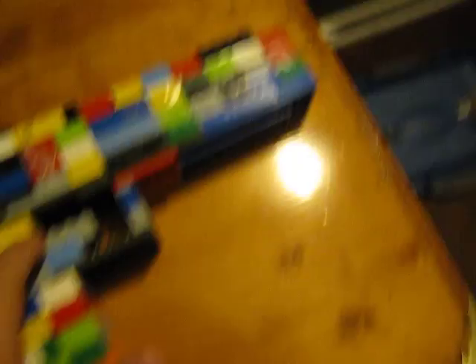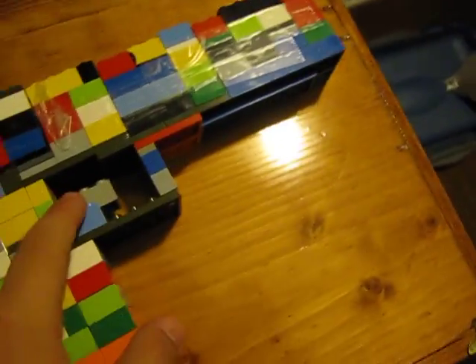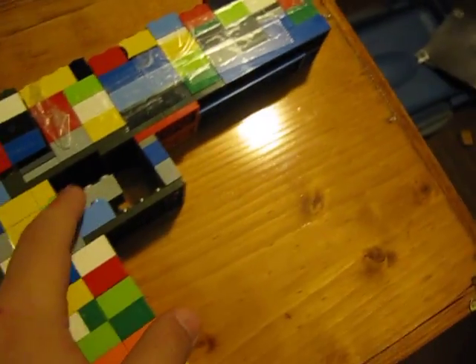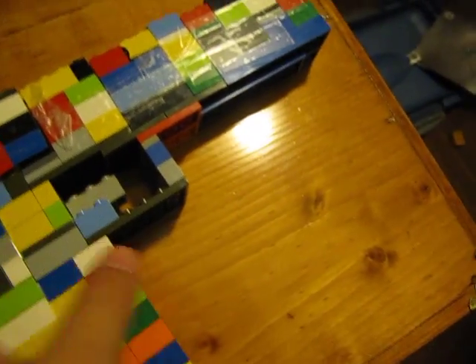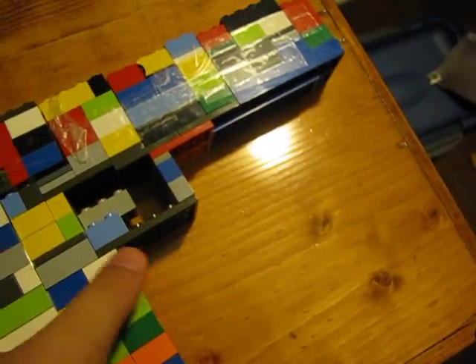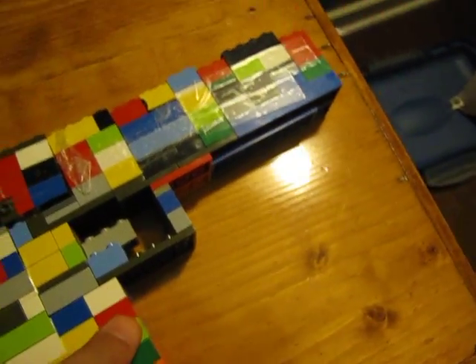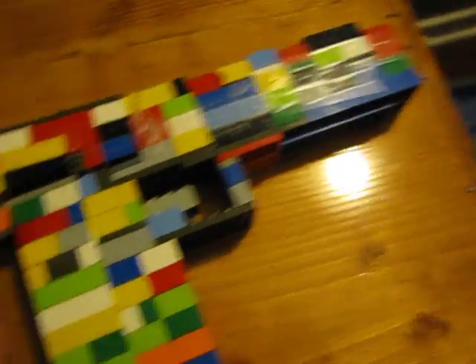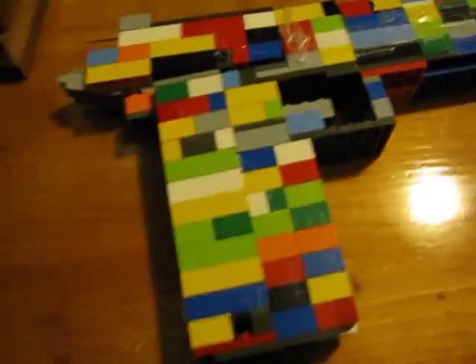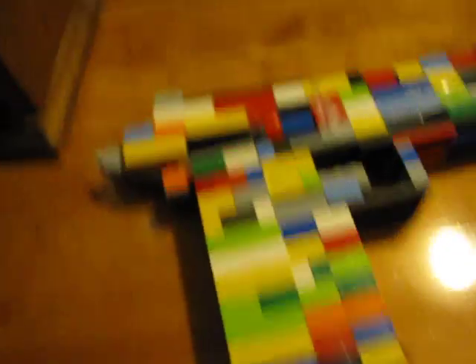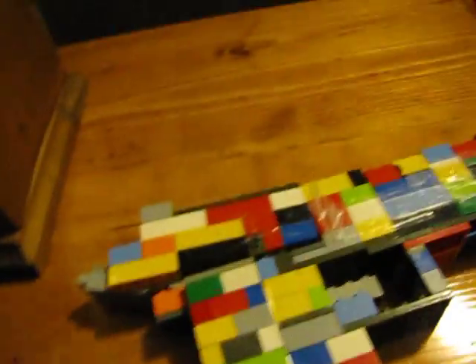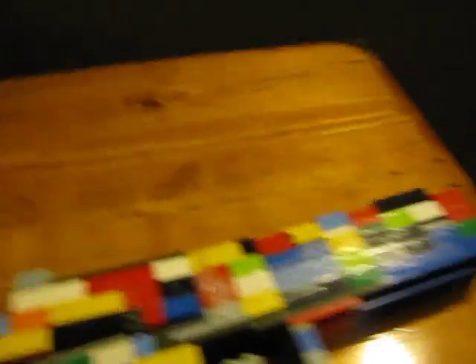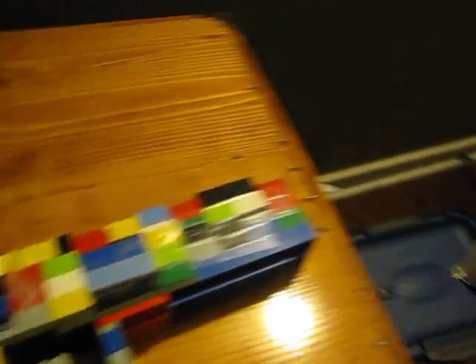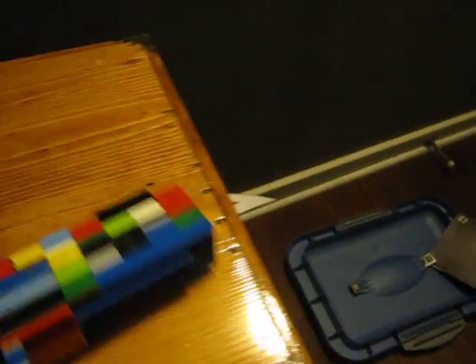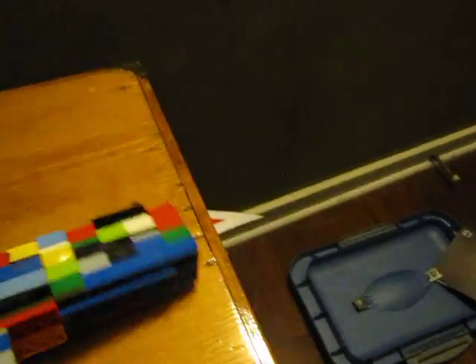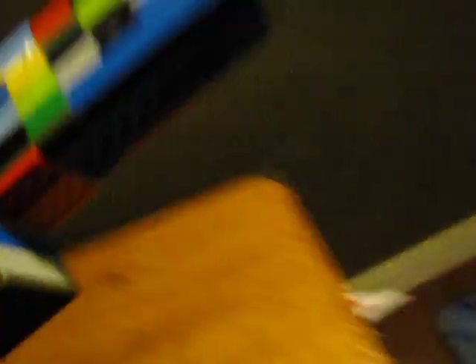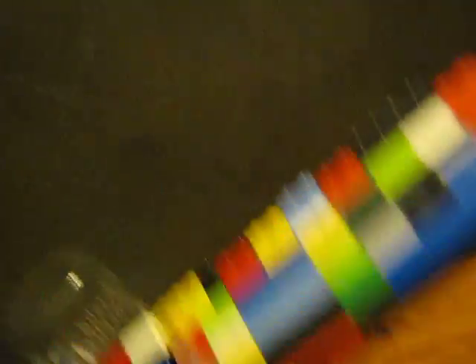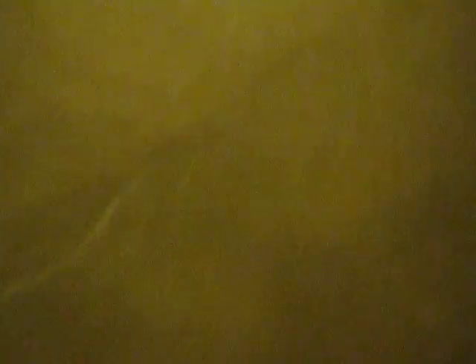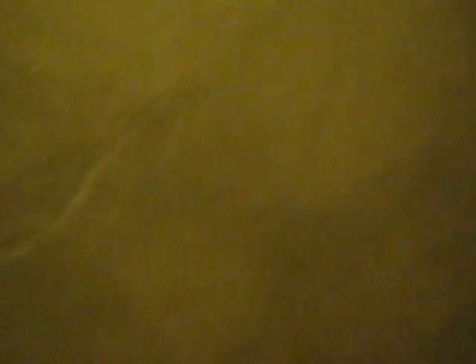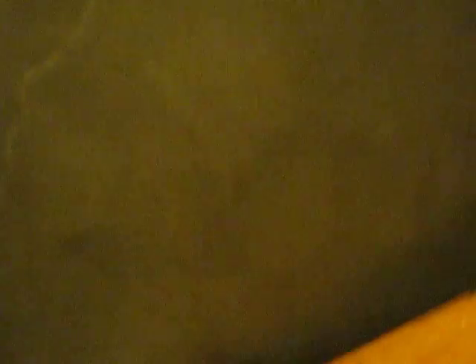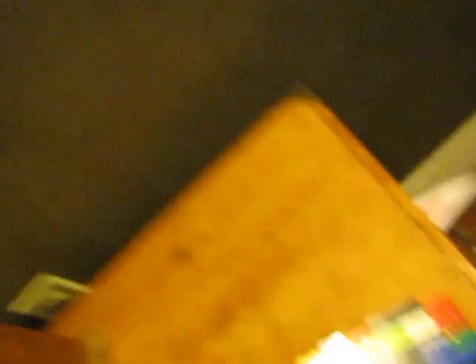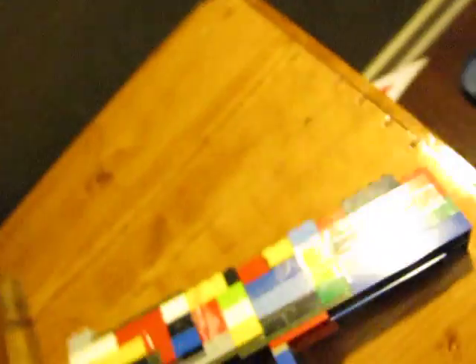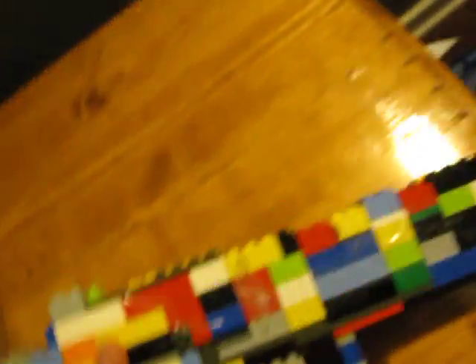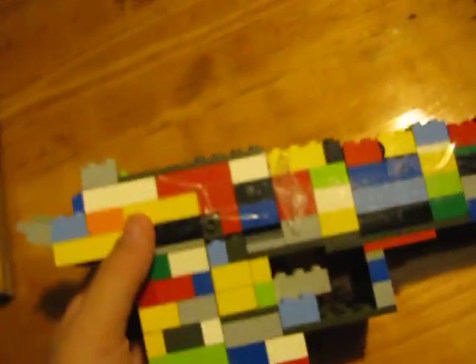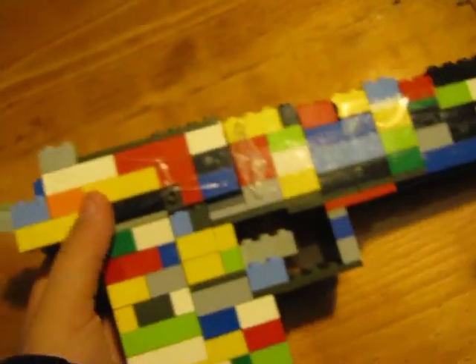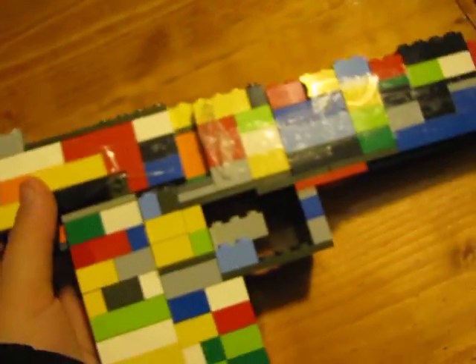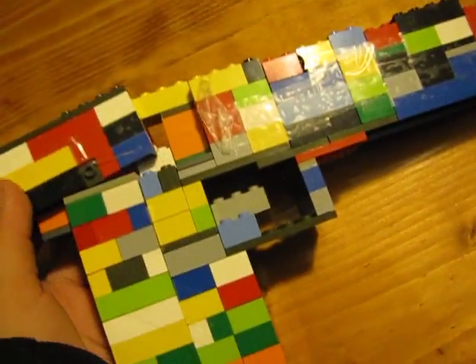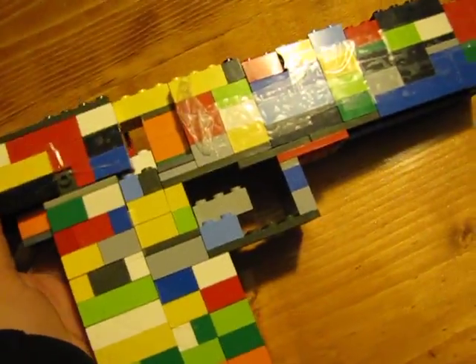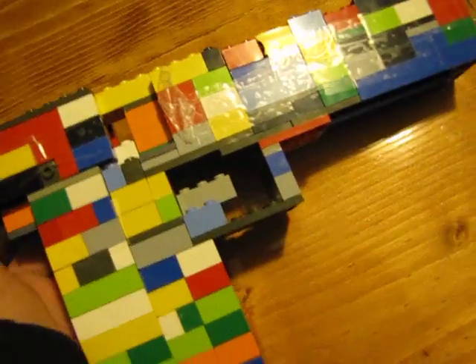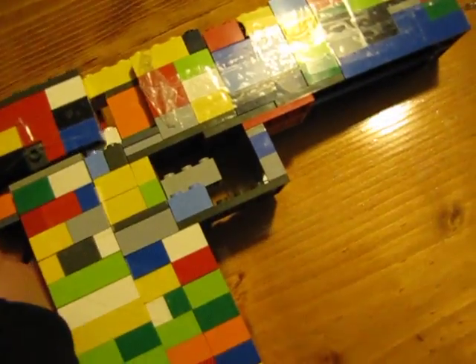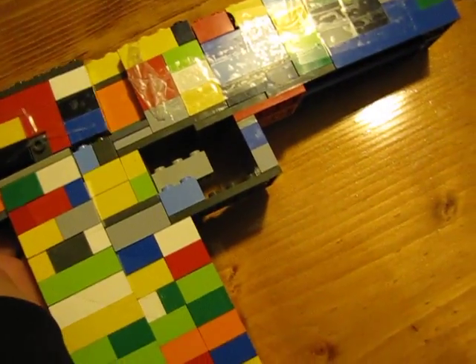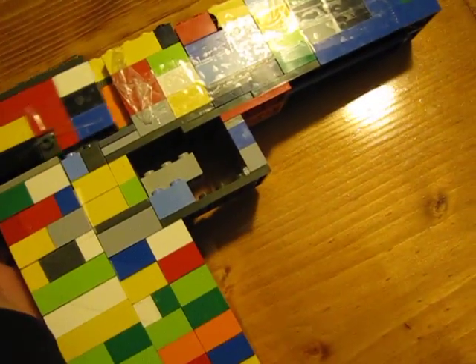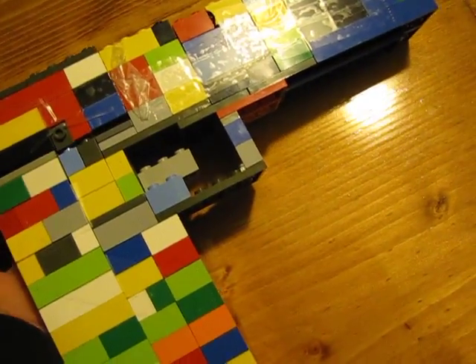Here's the trigger right here. The cool thing about the model I made is you can rack this part back — you can pull that back and push it in.